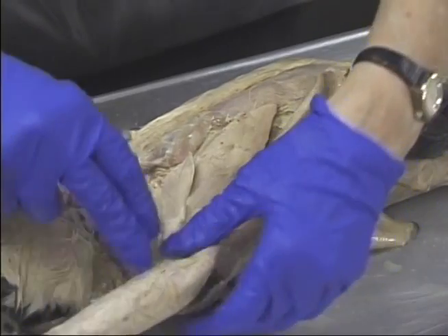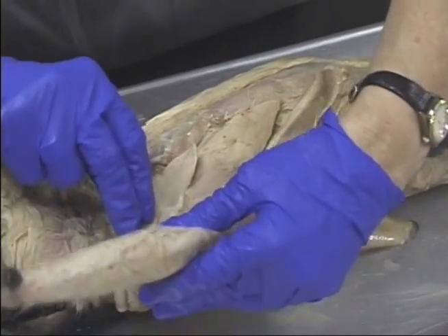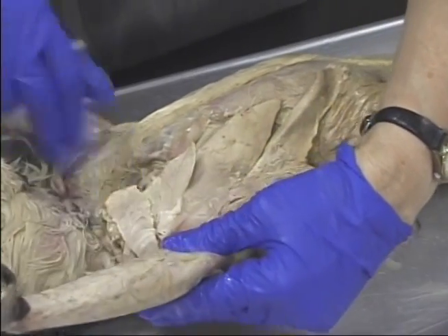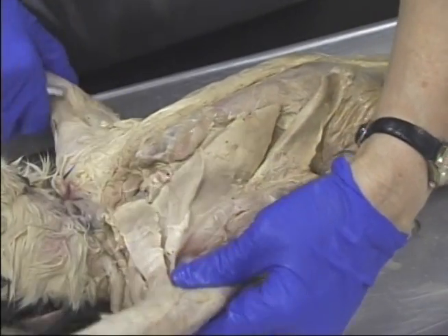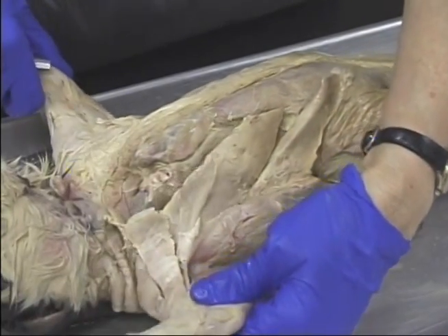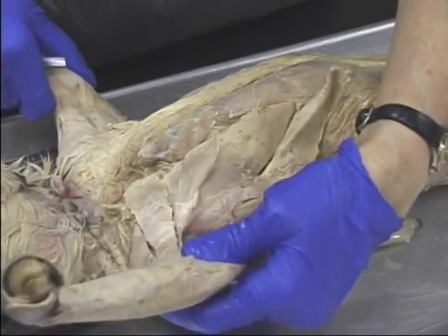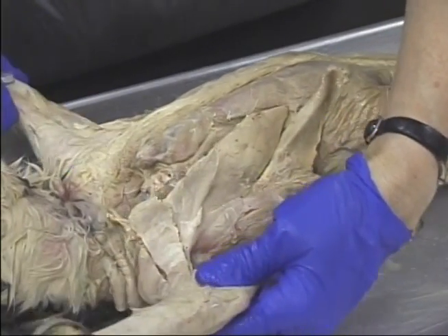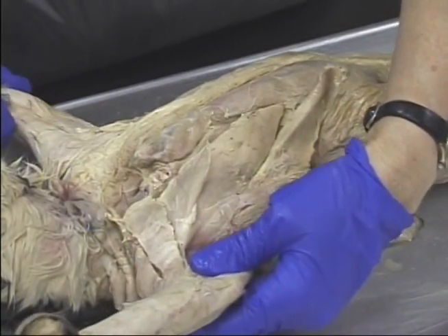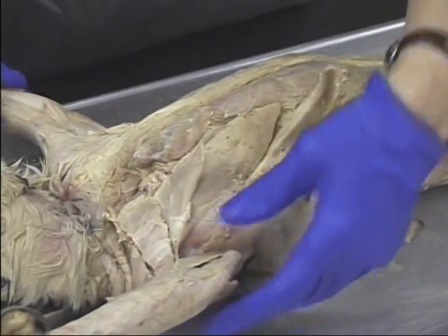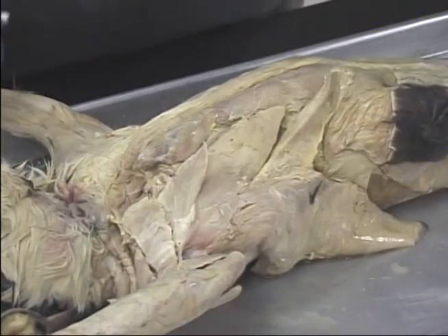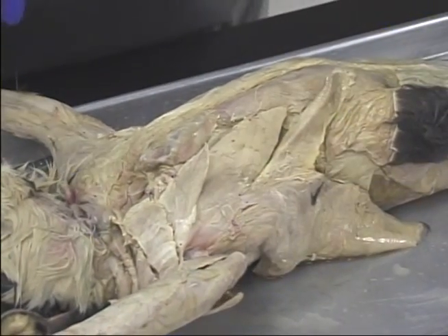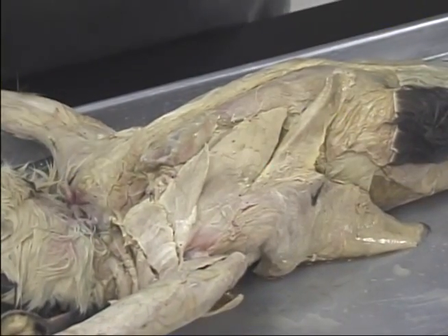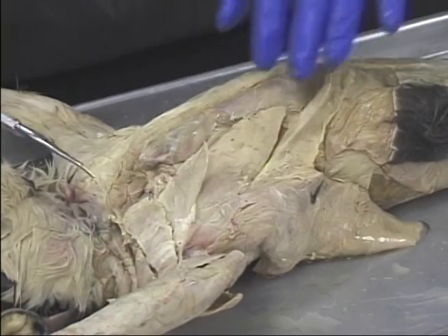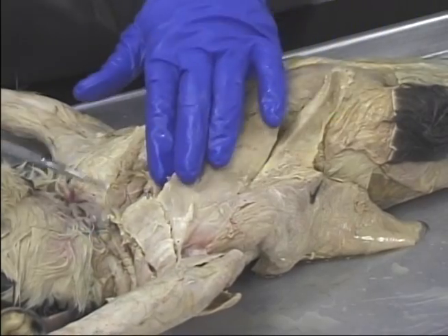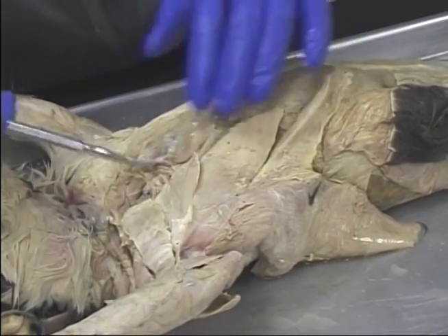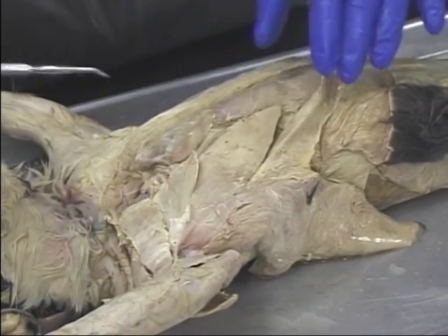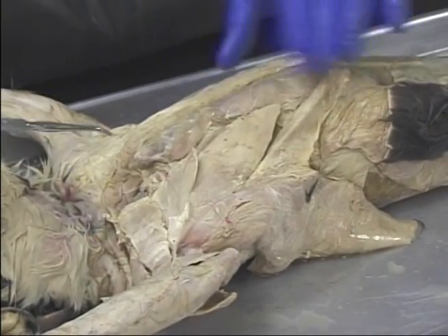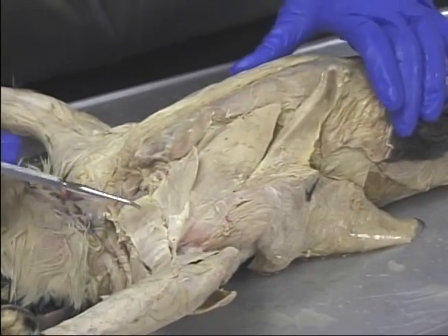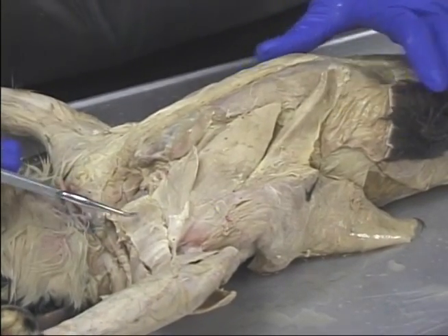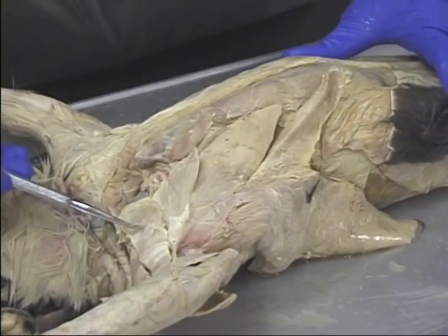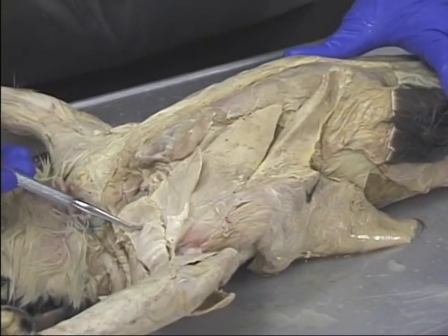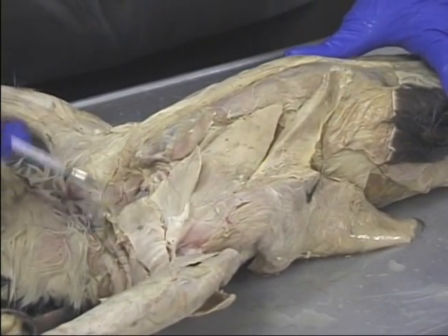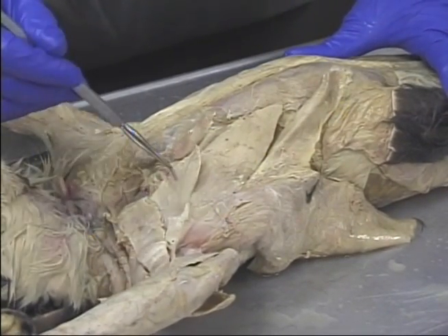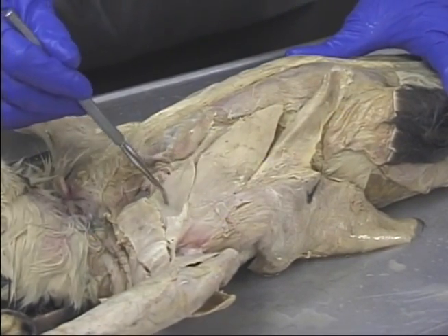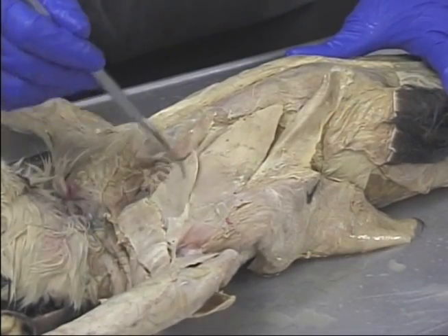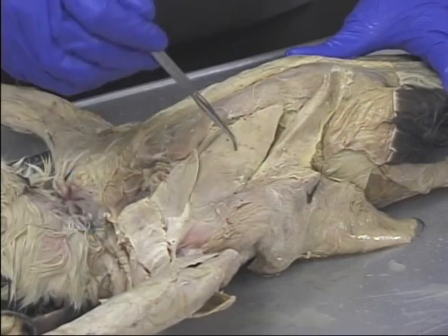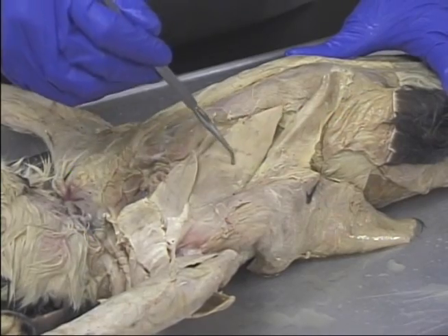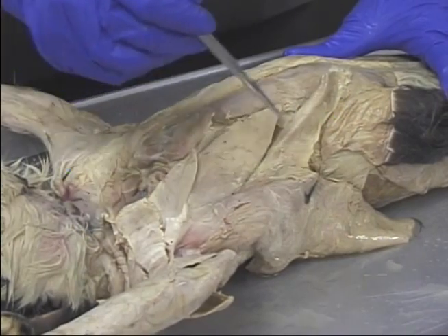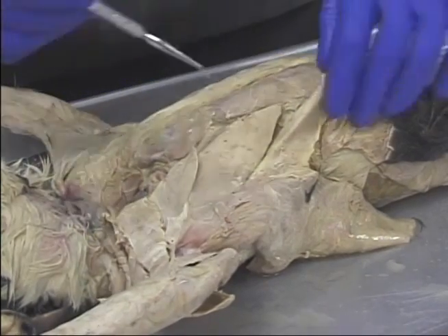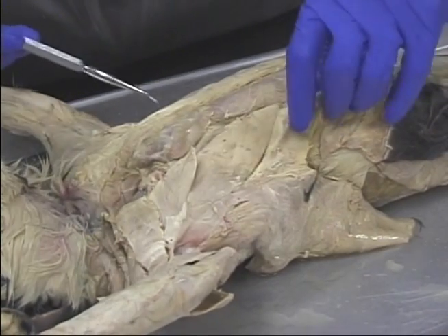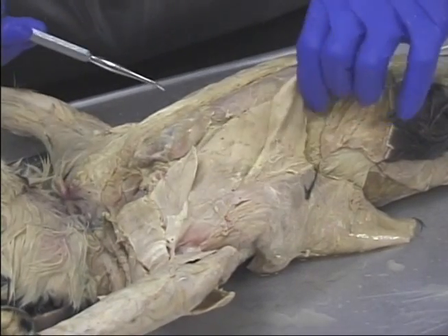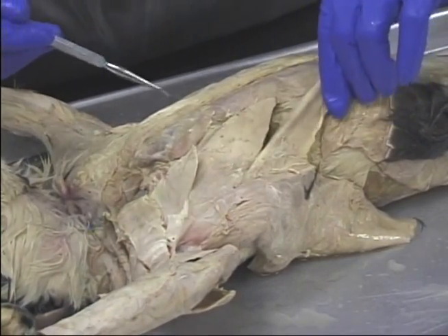You'll notice that this animal has a distortion in terms of its shoulders, so we're not going to get to pull them back over. Pectoanabrachialis, pectoralis major, pectoralis minor, ziphihumeralis.